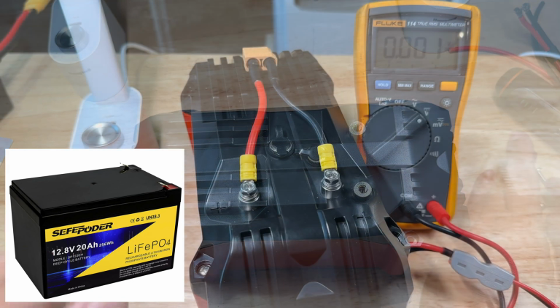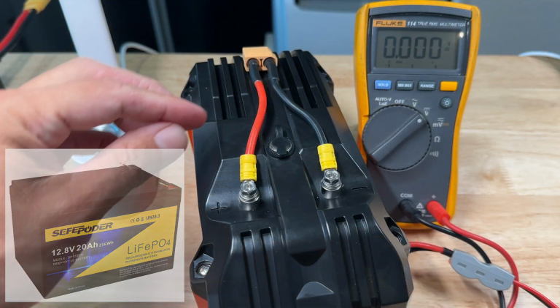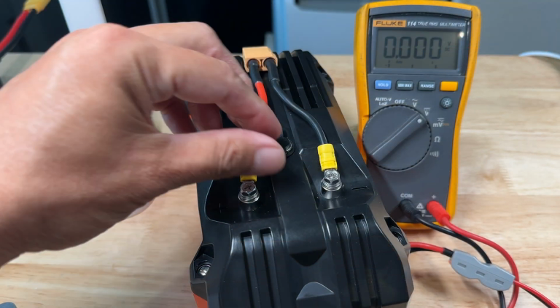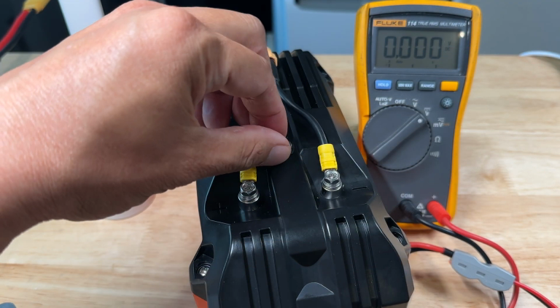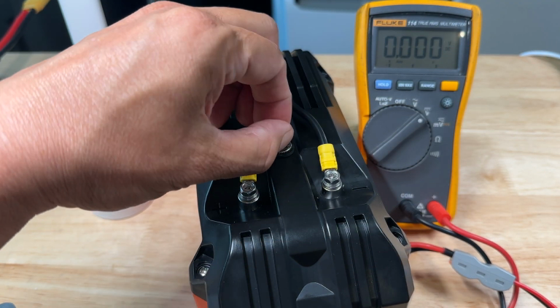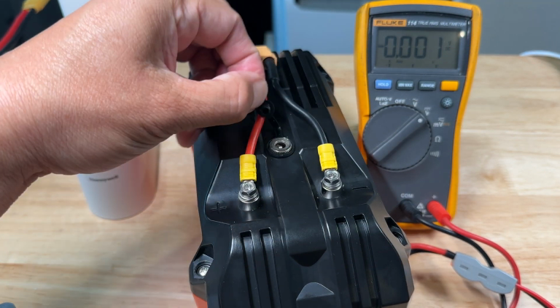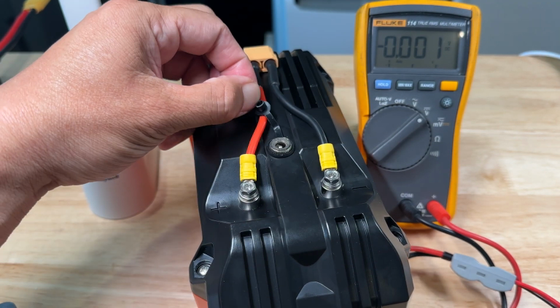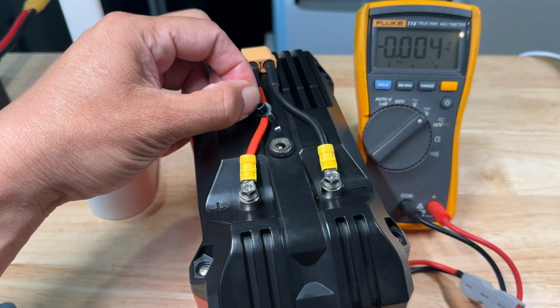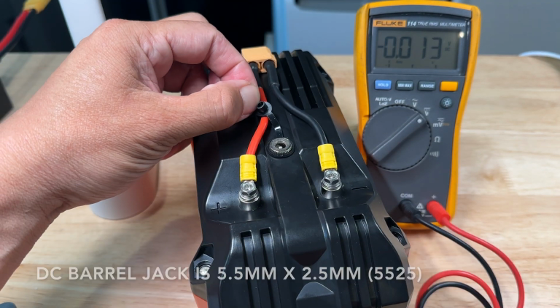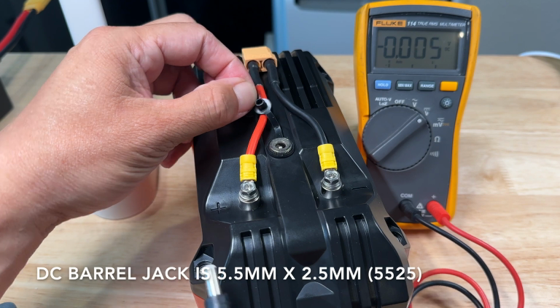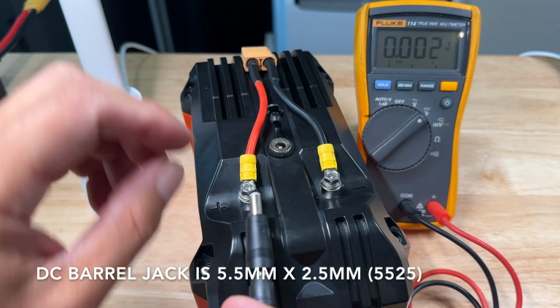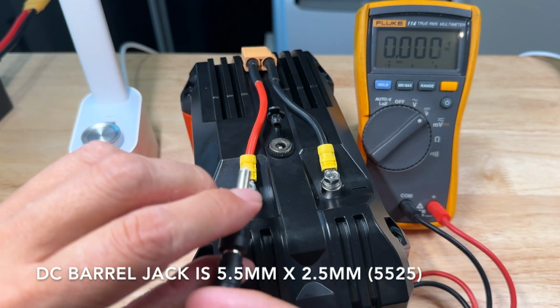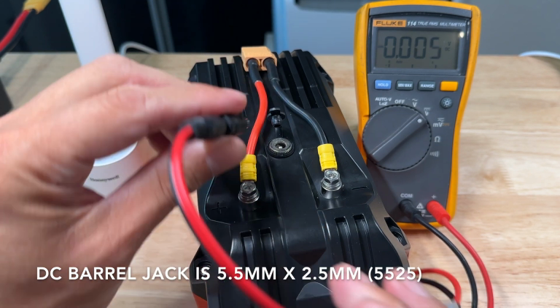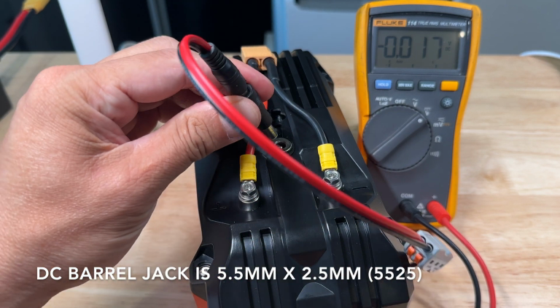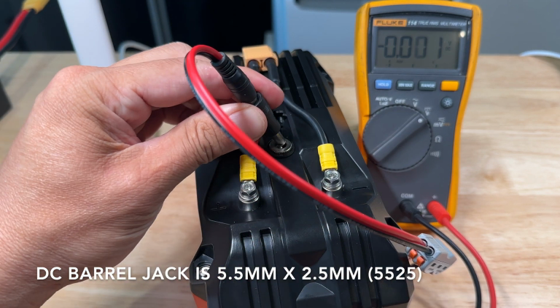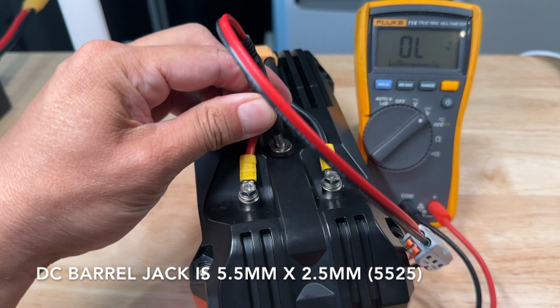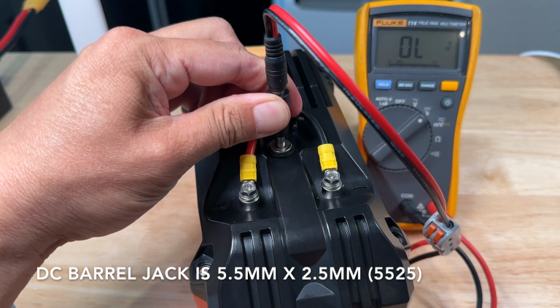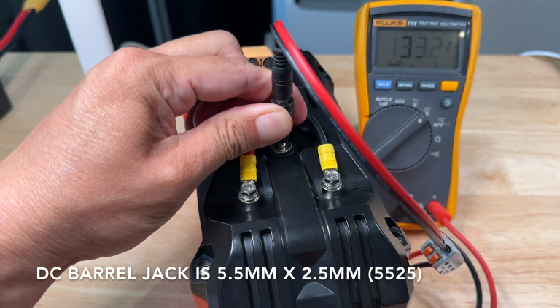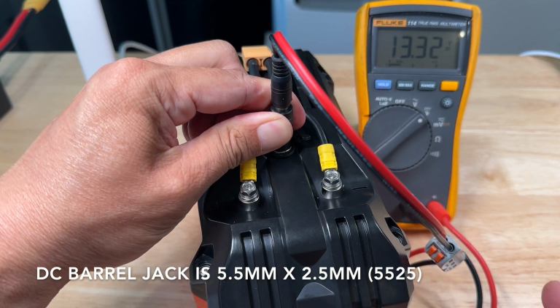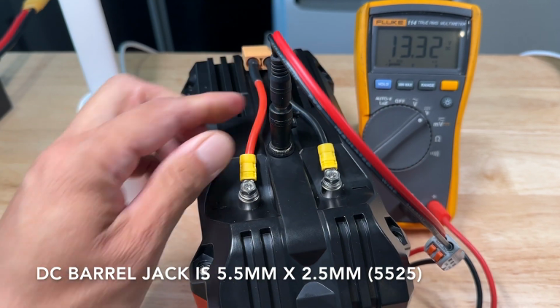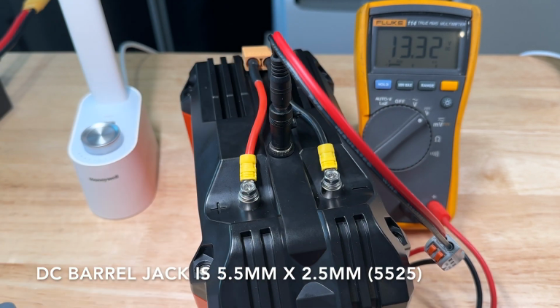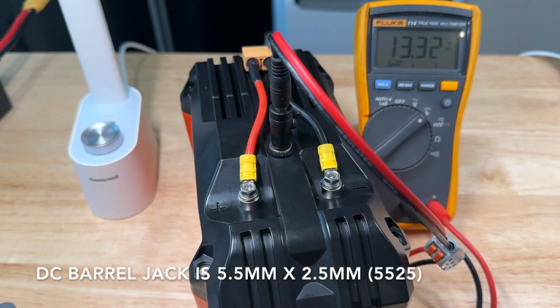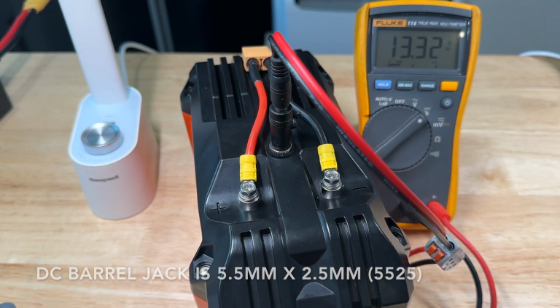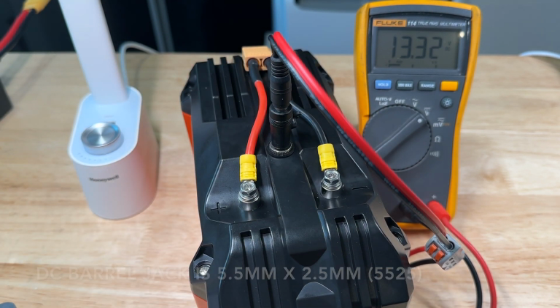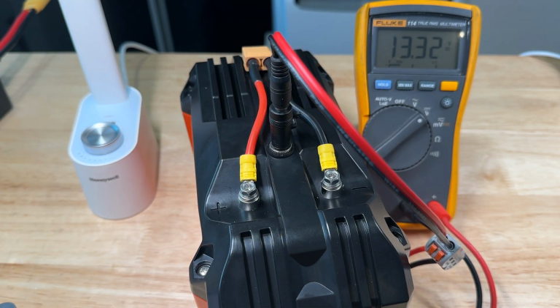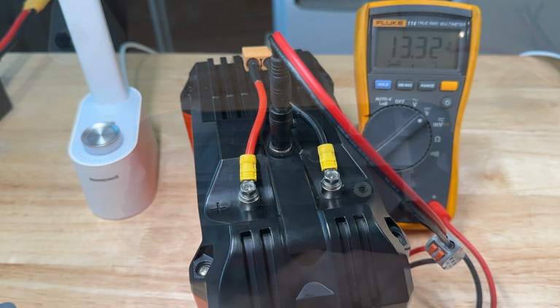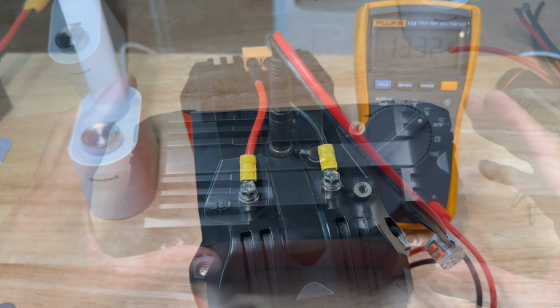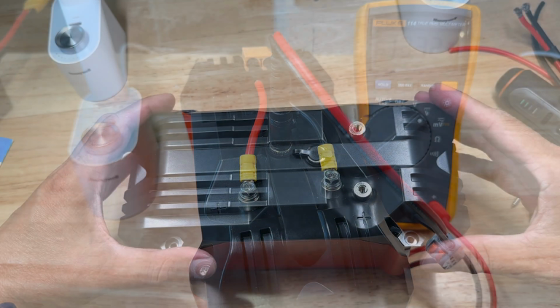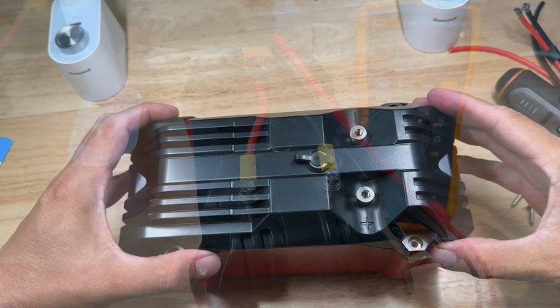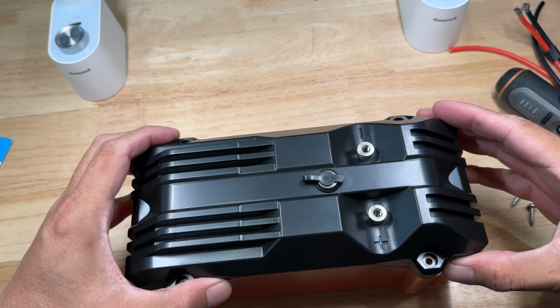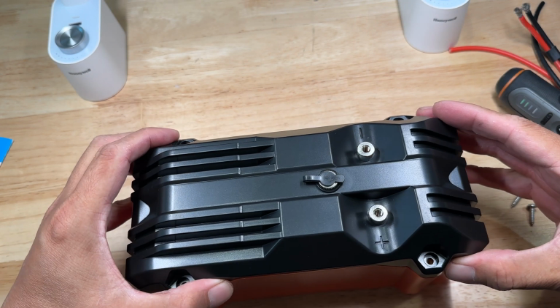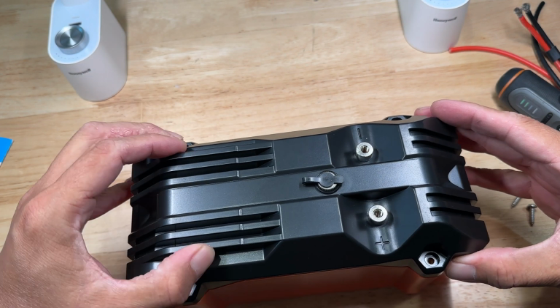It also has a built-in 5.5 millimeter DC barrel jack on the top, which would be really handy for plugging in small stuff like a lamp.